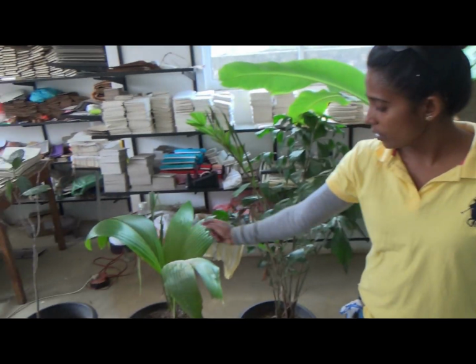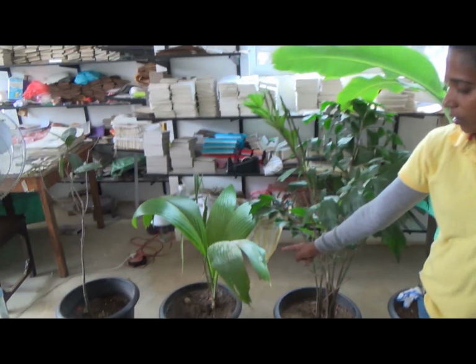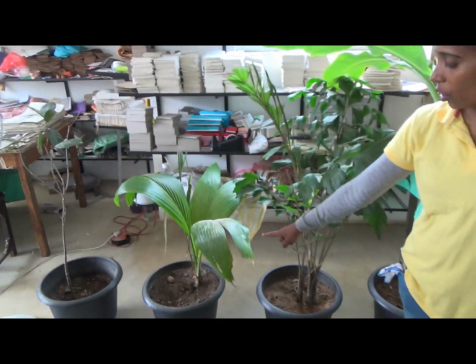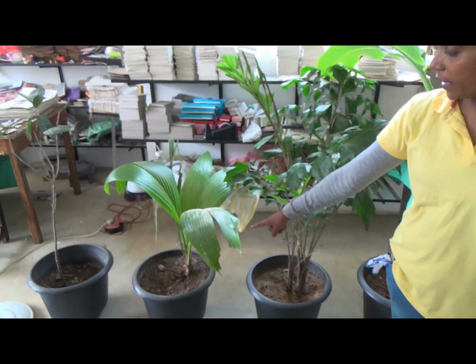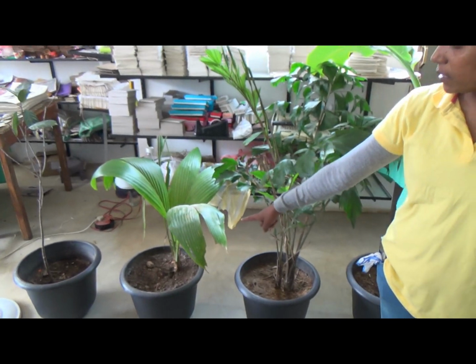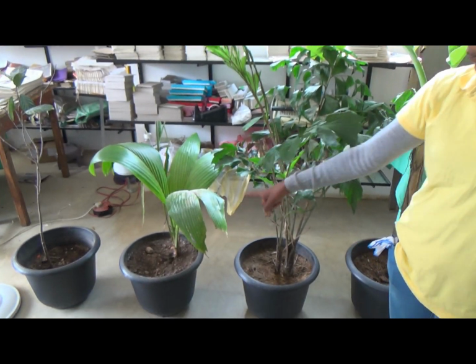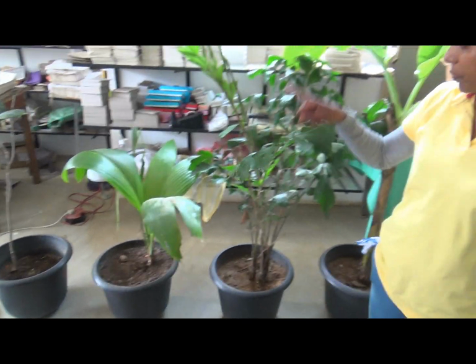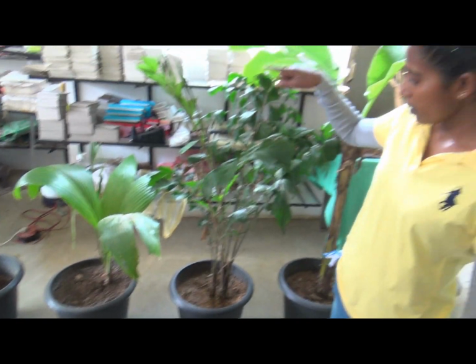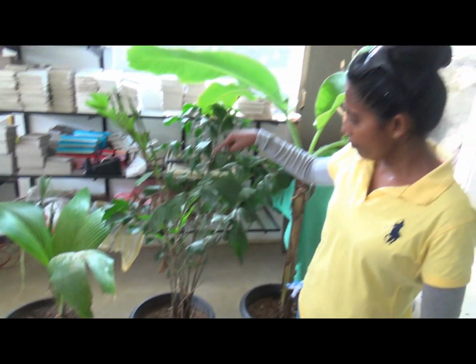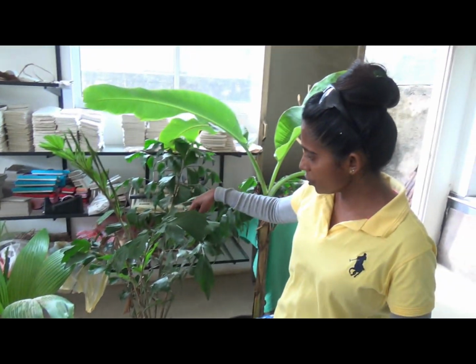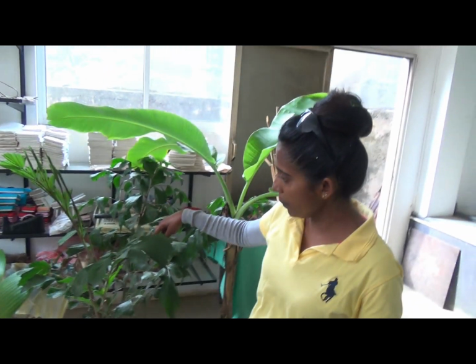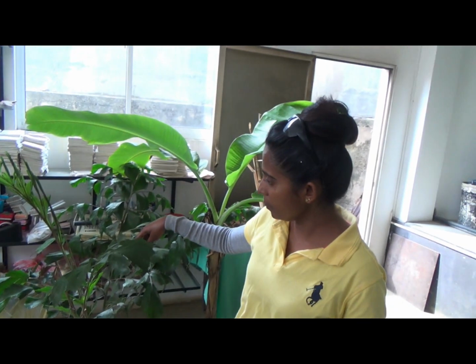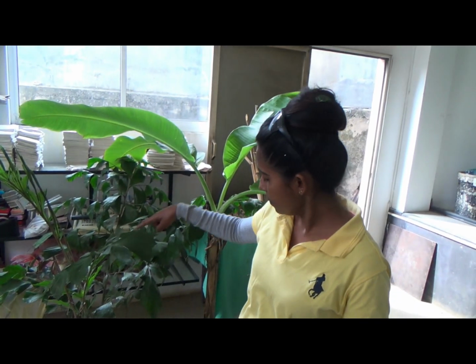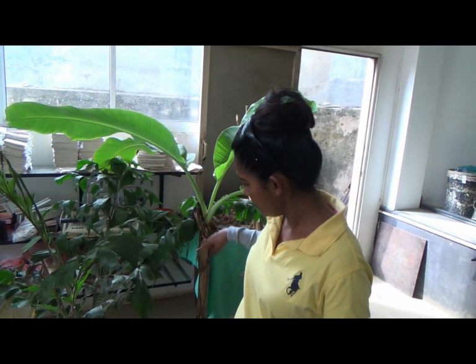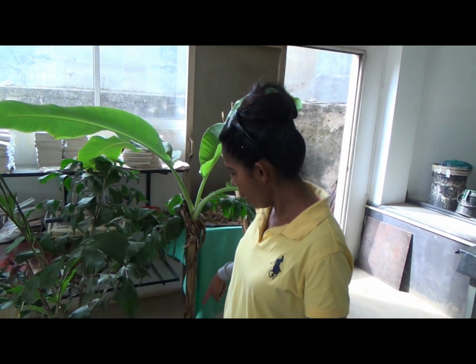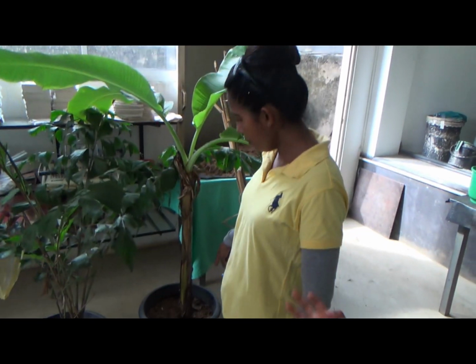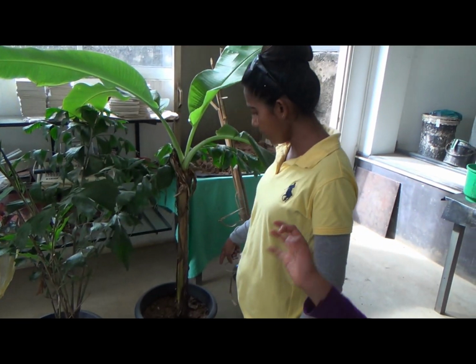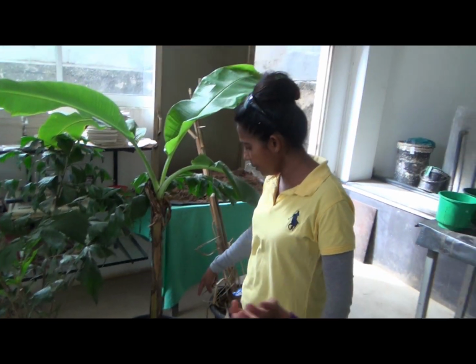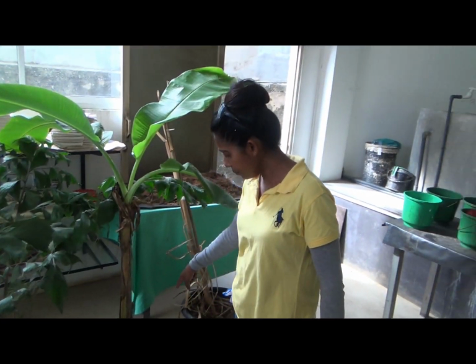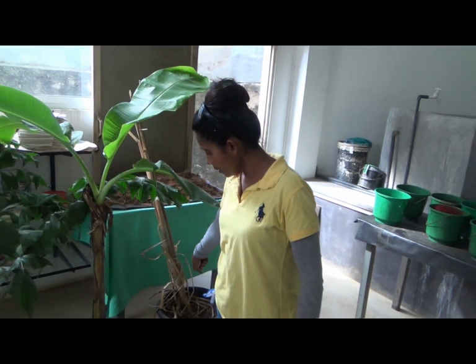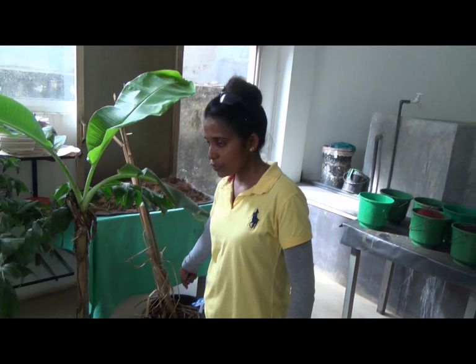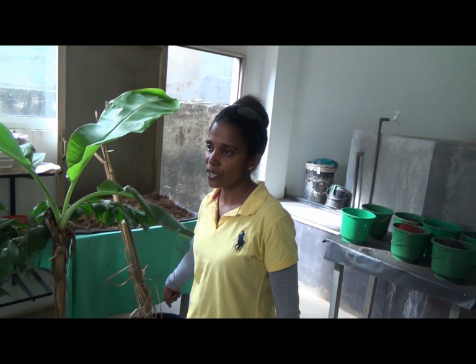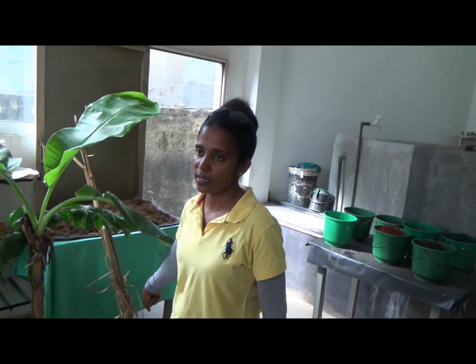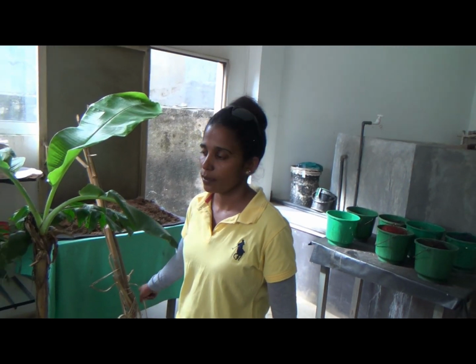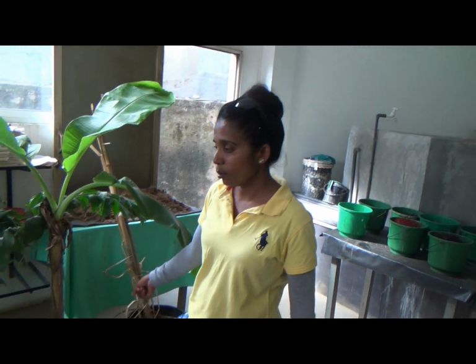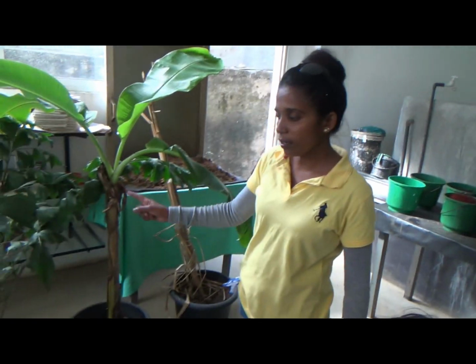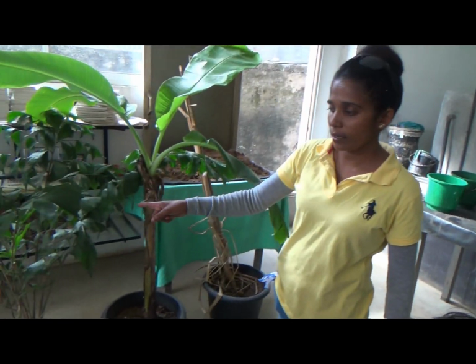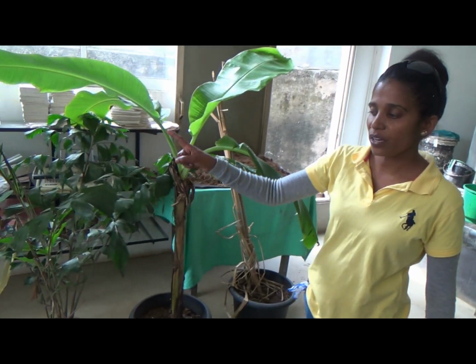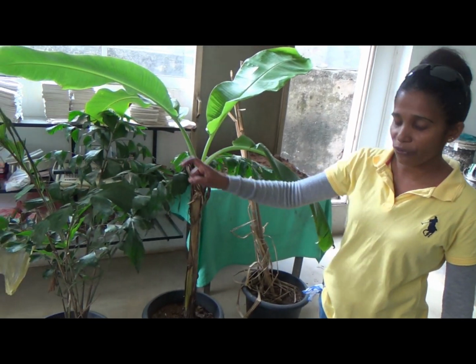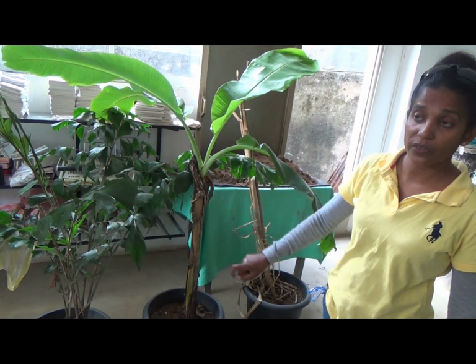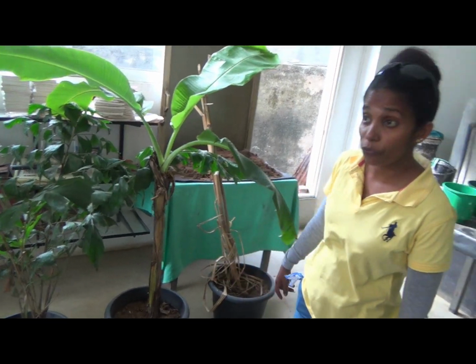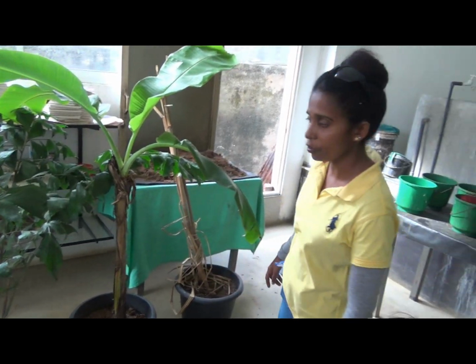Coconut, fish tail palm, banana, sugar cane — all elephant favorite food.